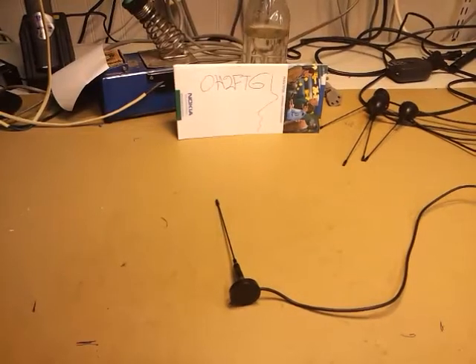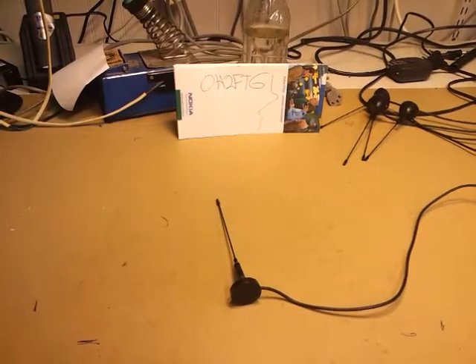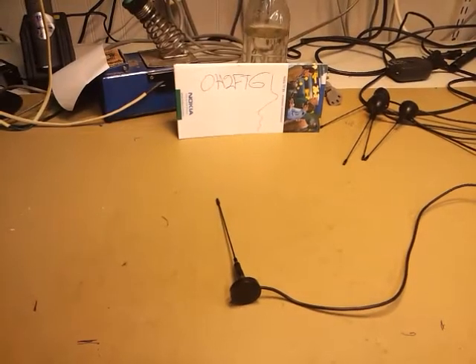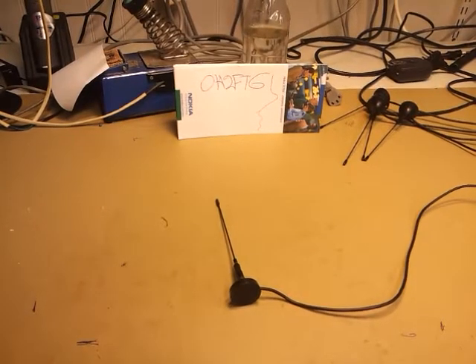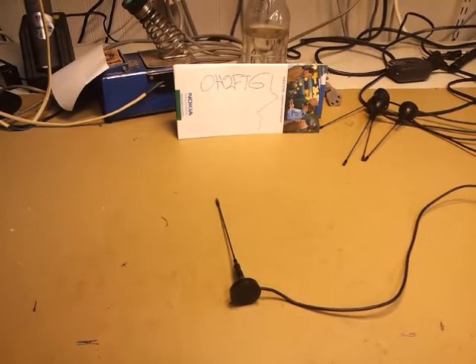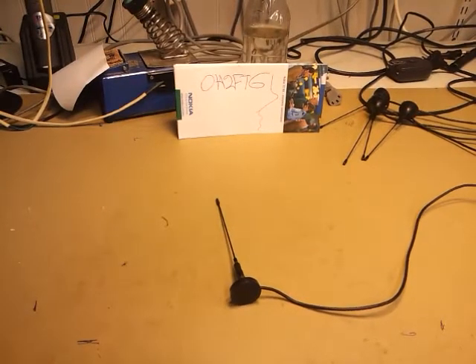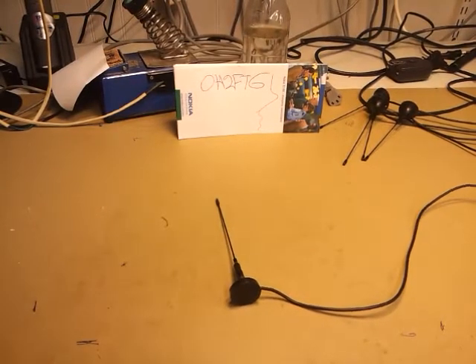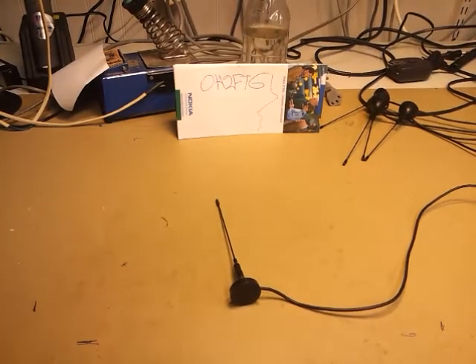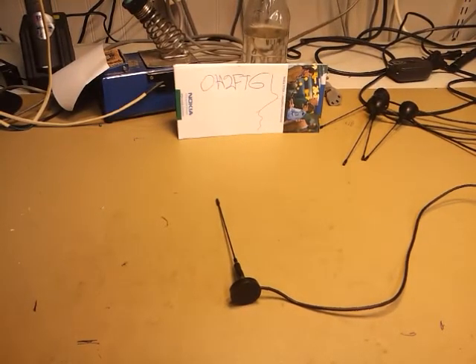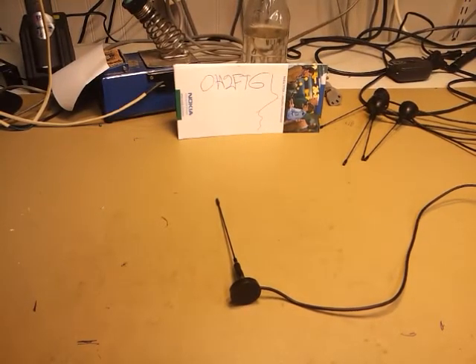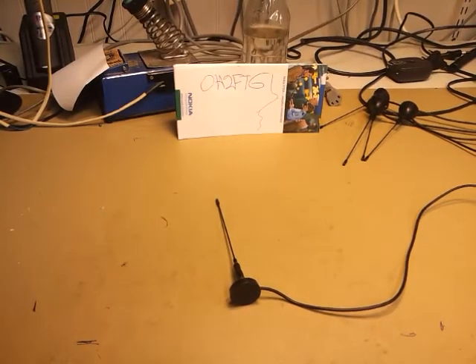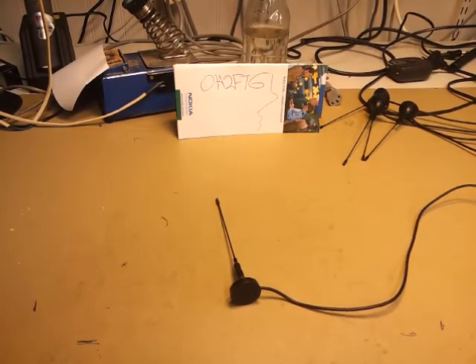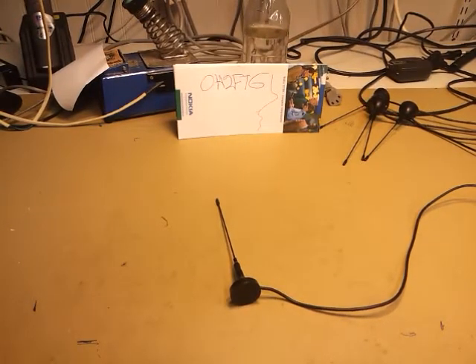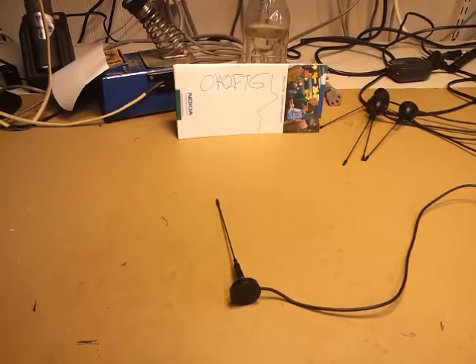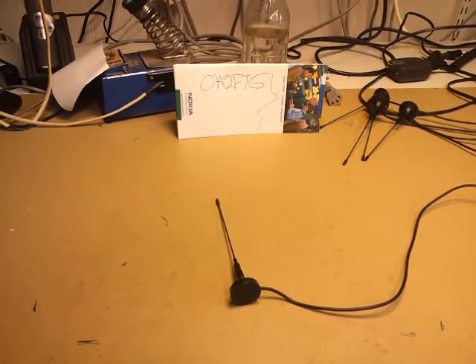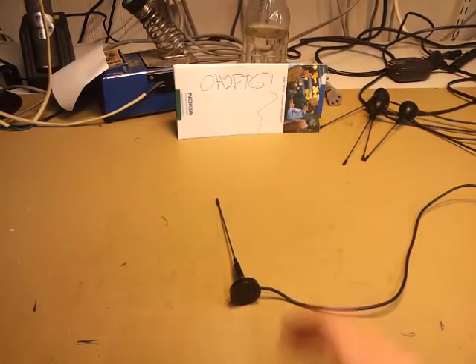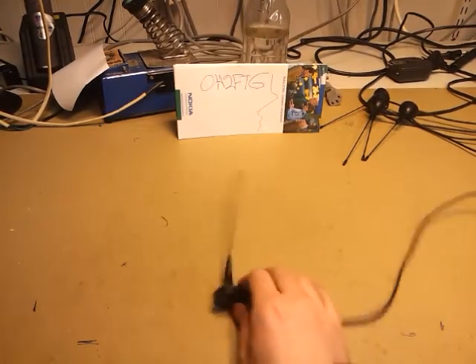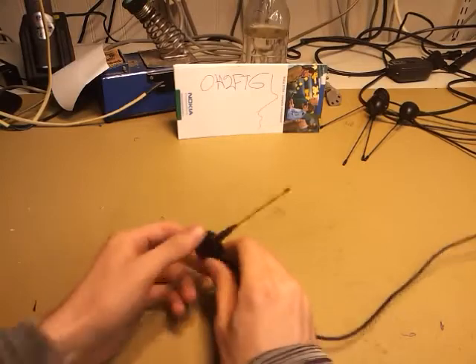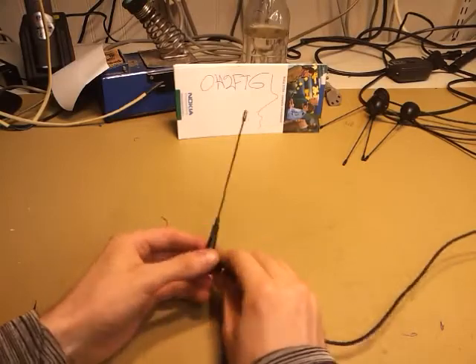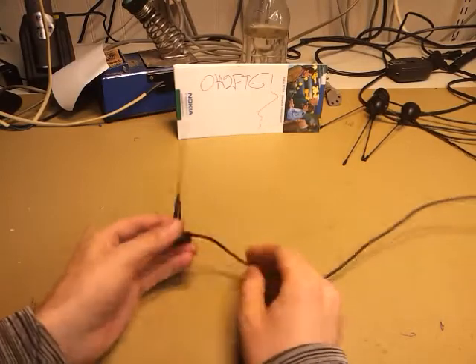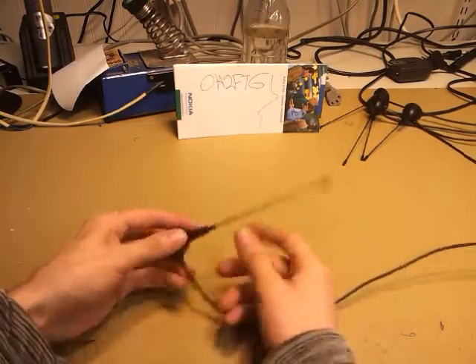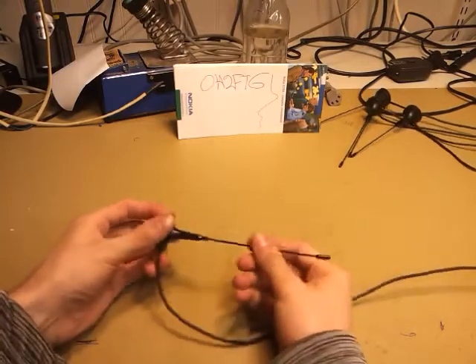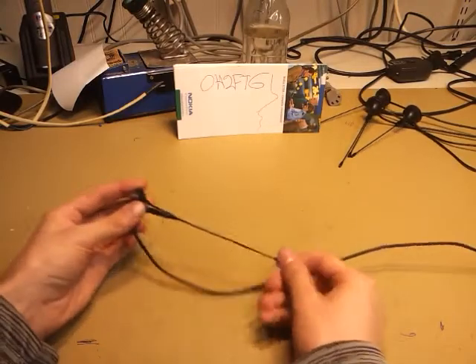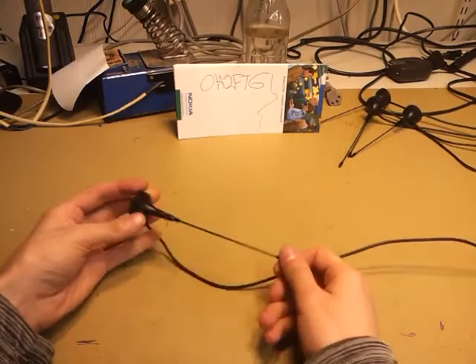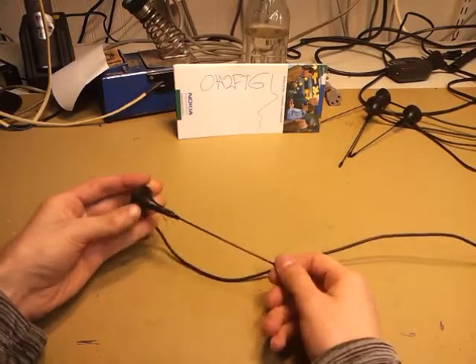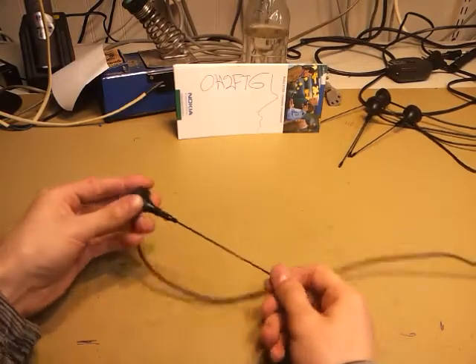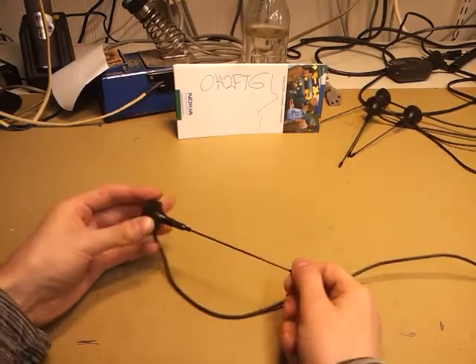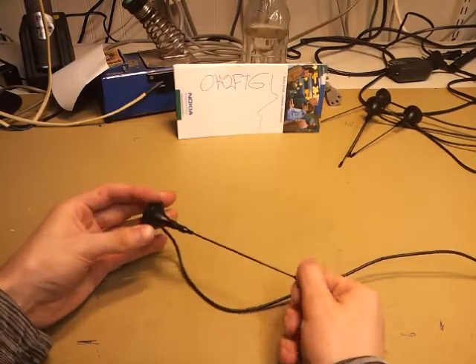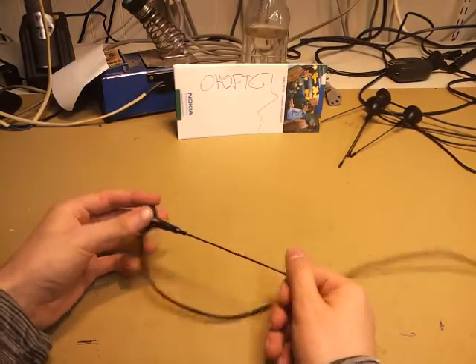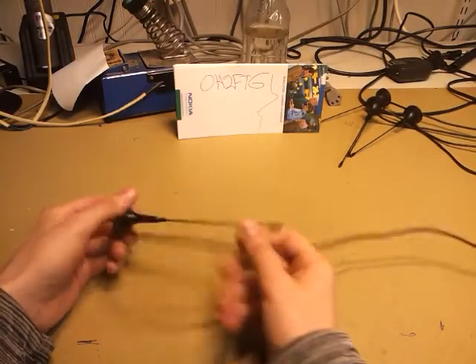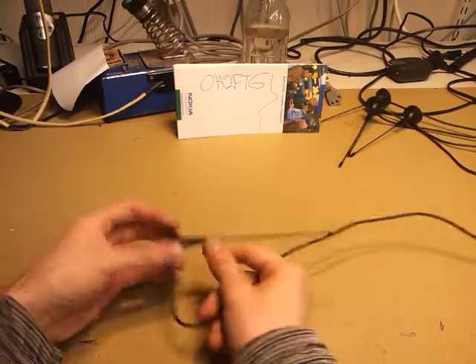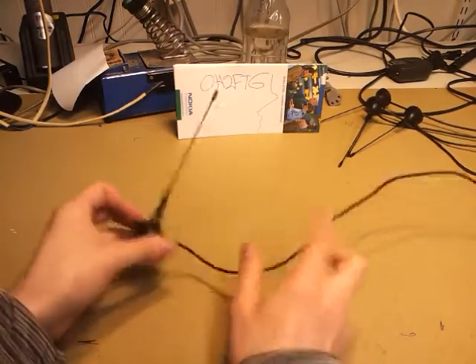Hello, this is Olsen Henry II, Voxford Tango Golf. And now we are taking a look inside one of these stock antennas we measured previously.